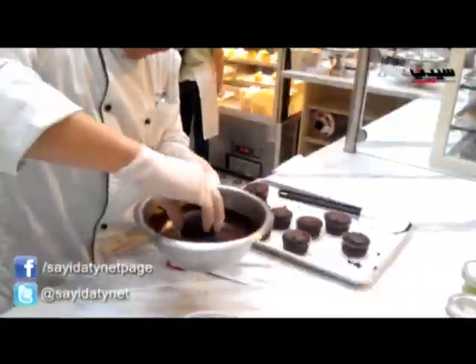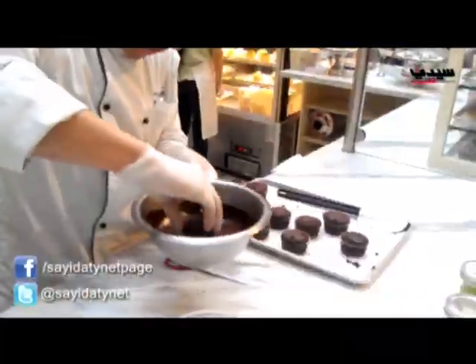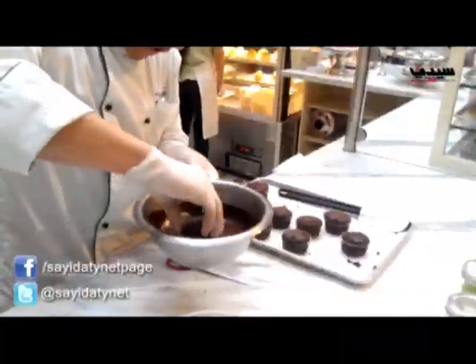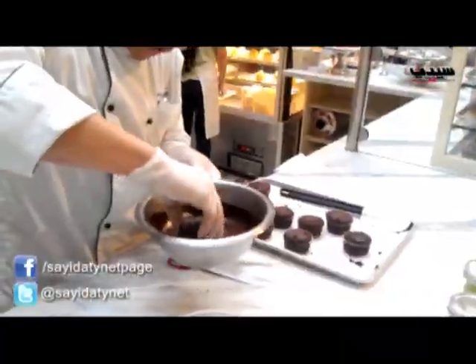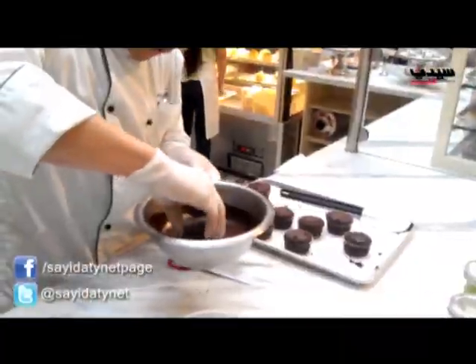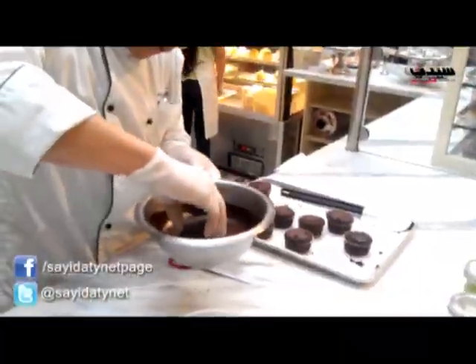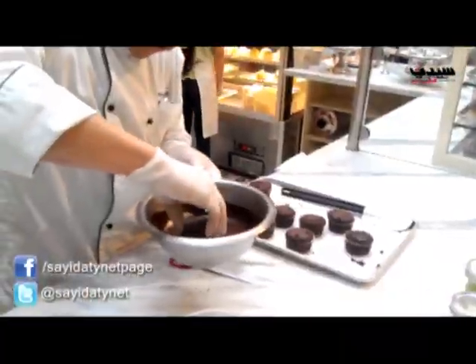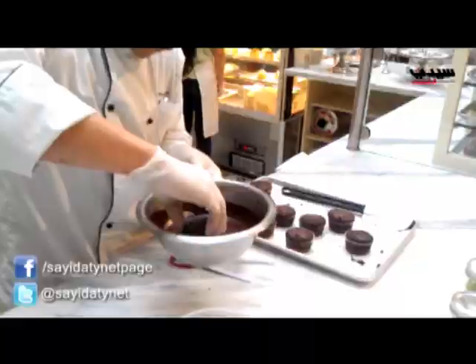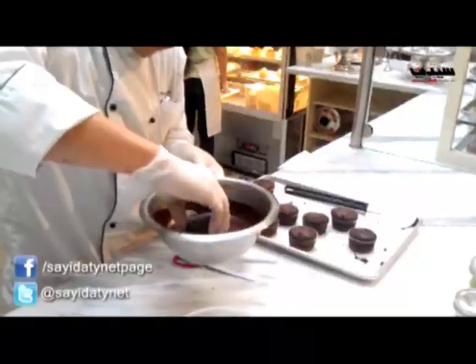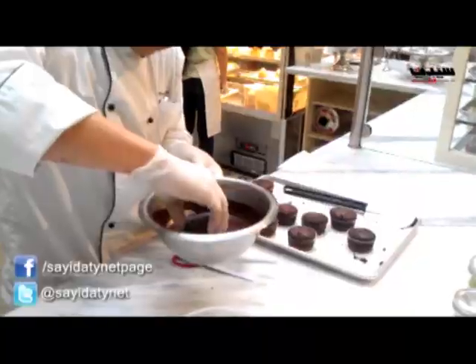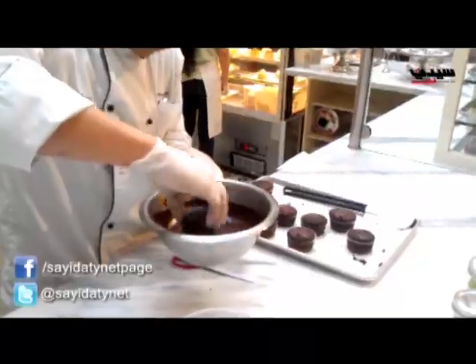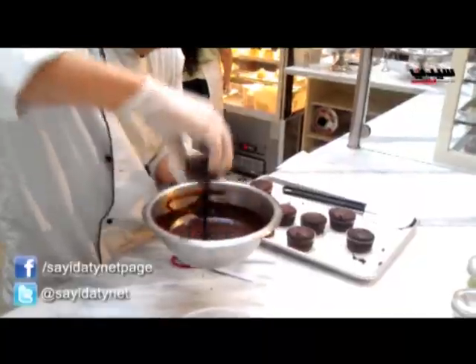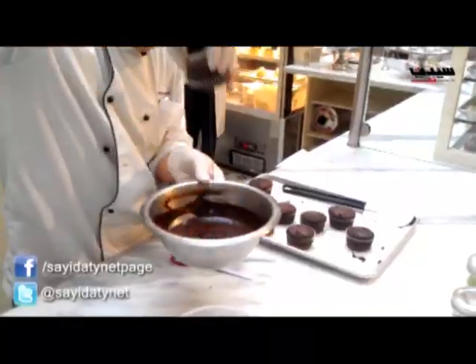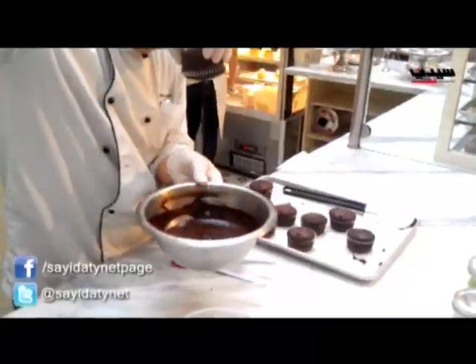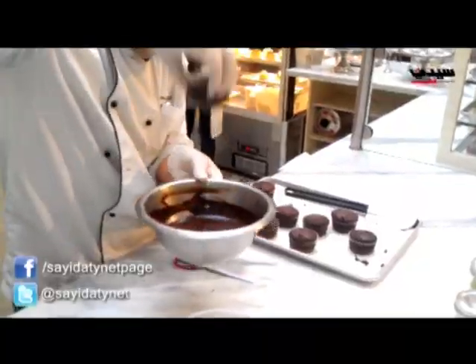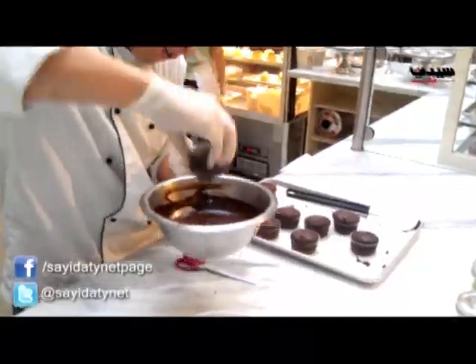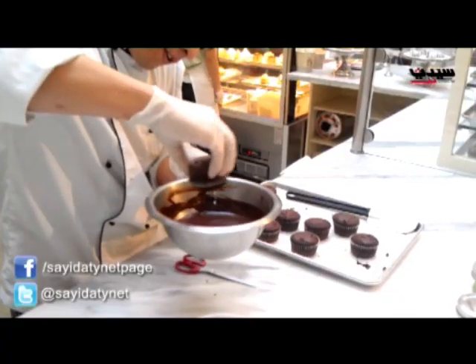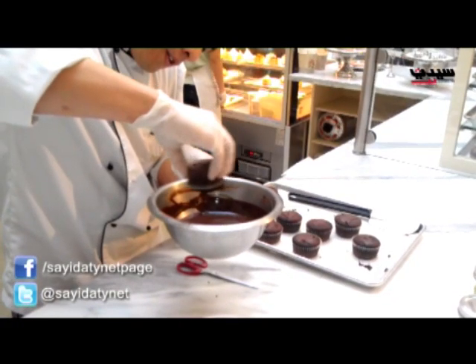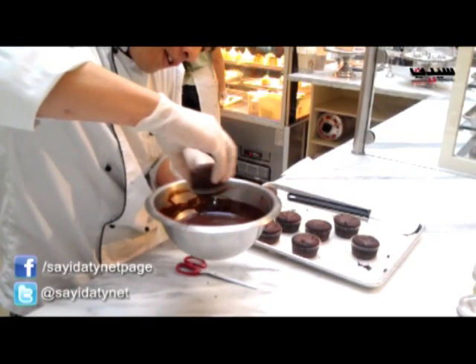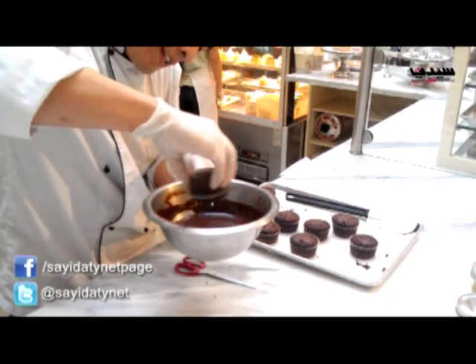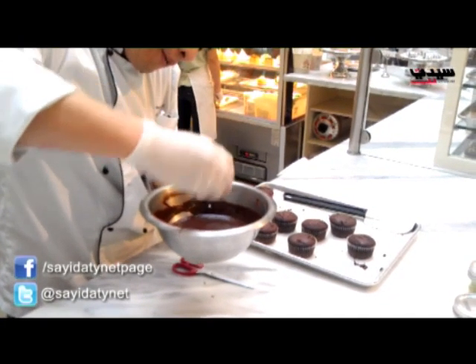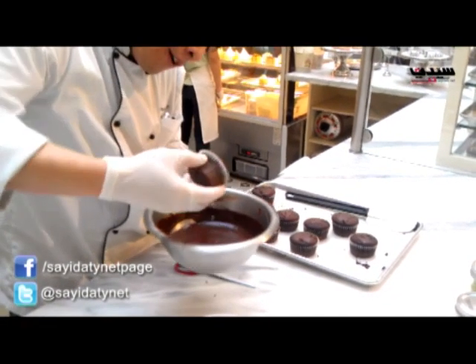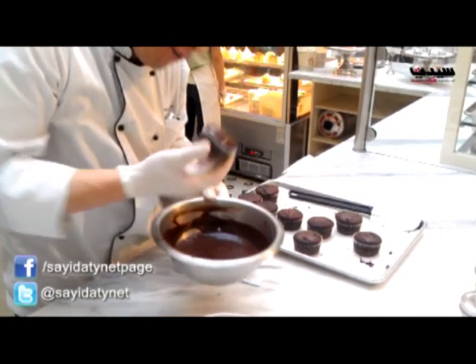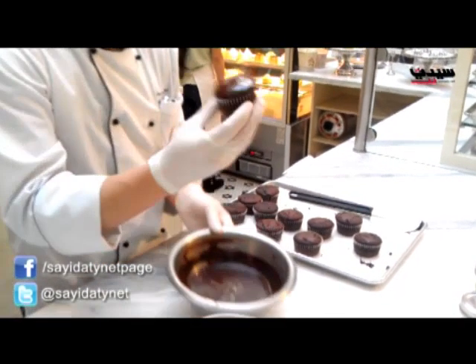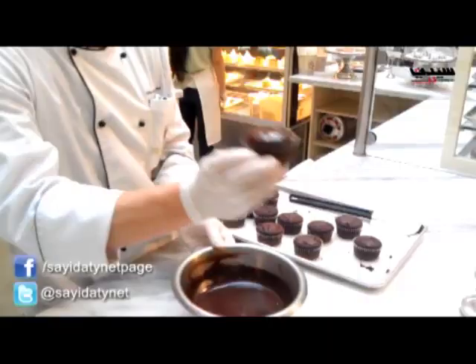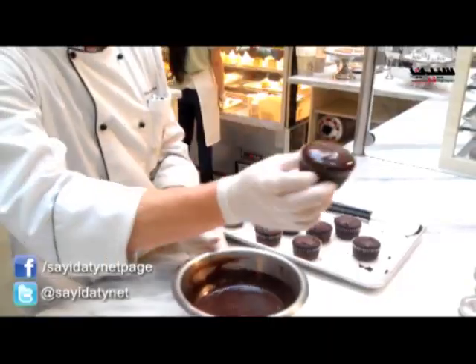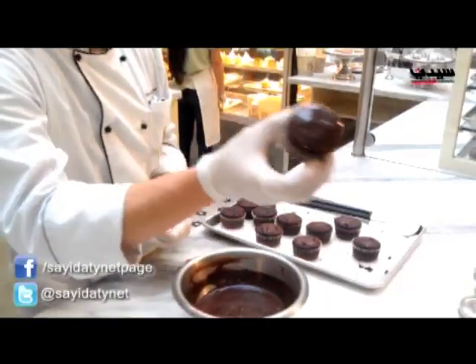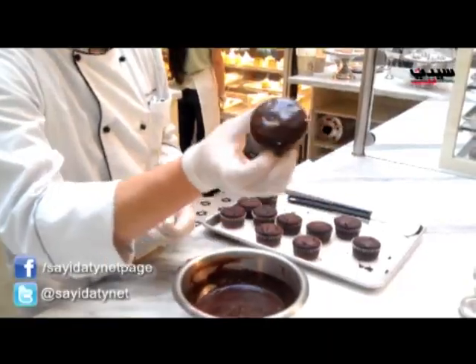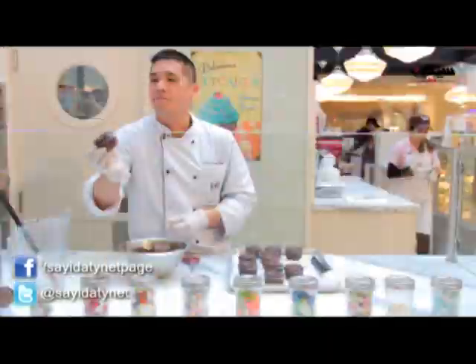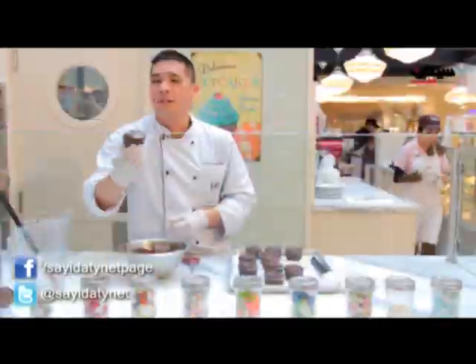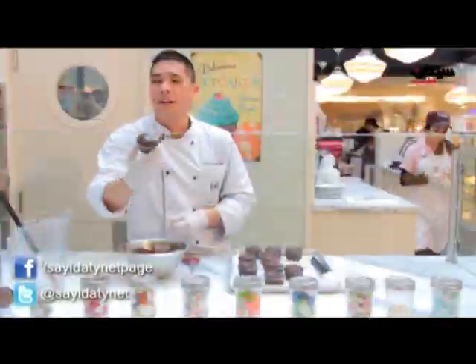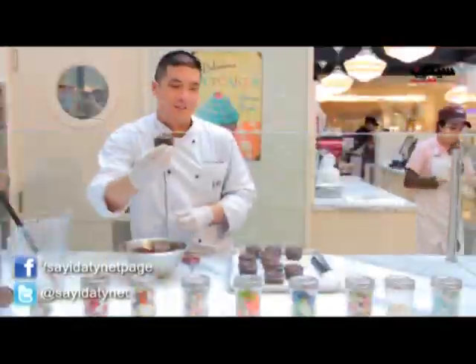Hold it like this and dip just the tip of it until you get to the paper. Let some of it come off, and then you have it looking like this.